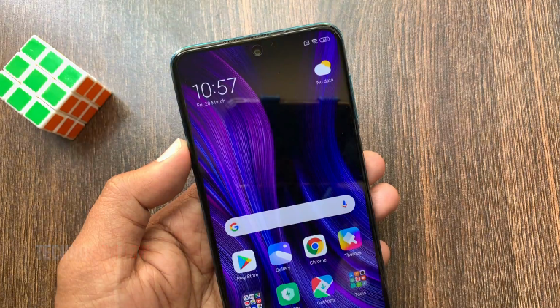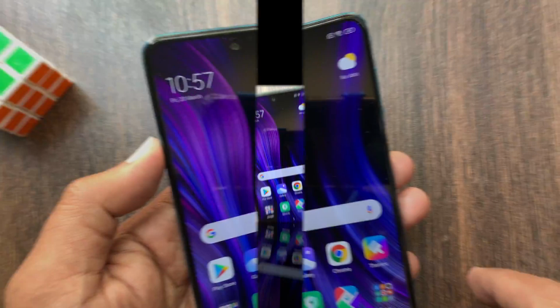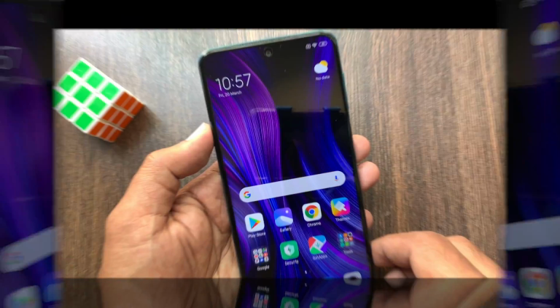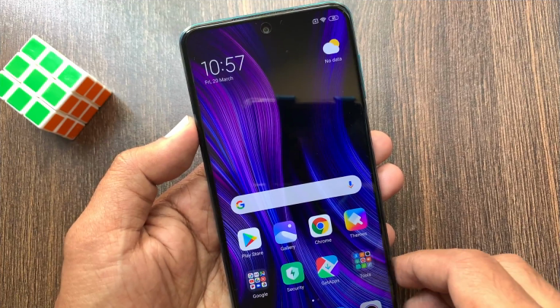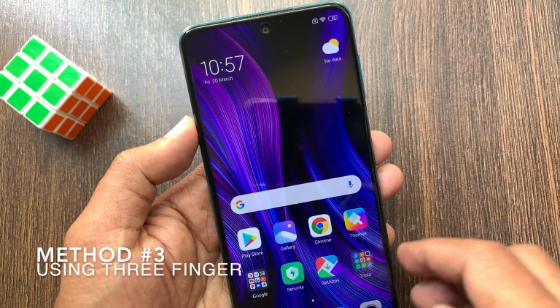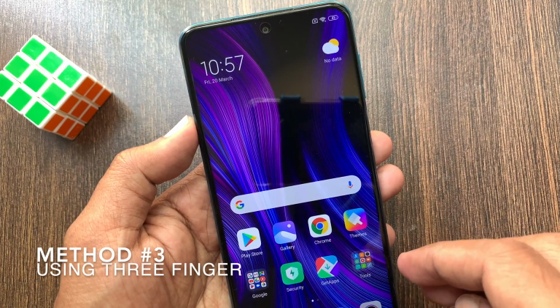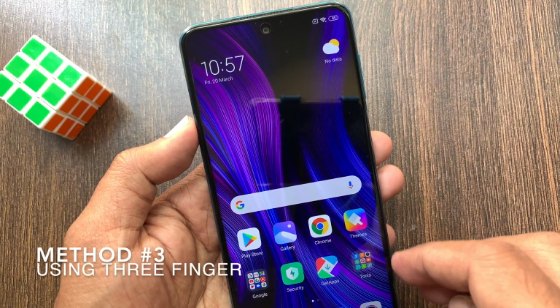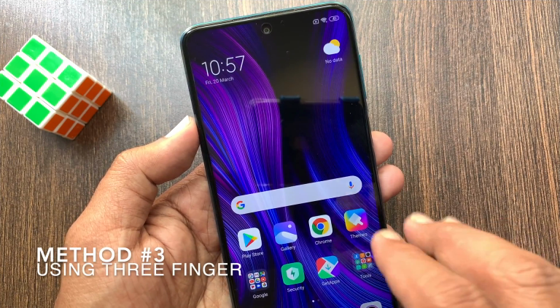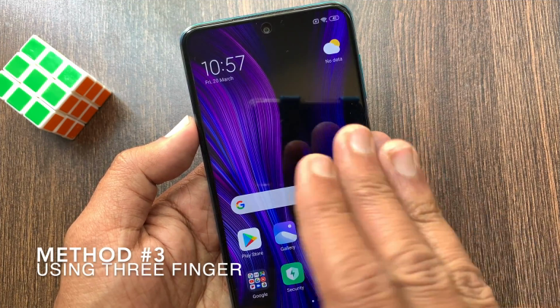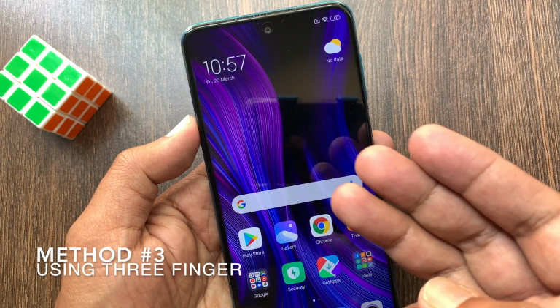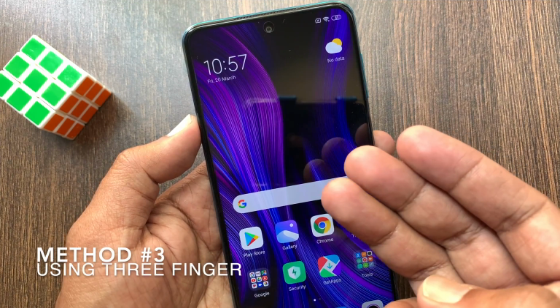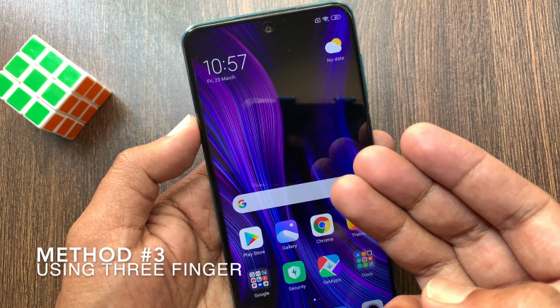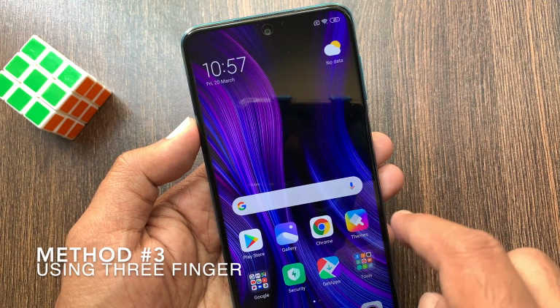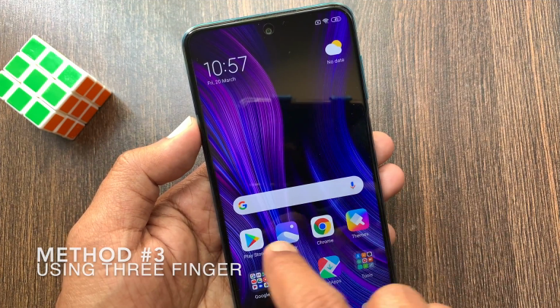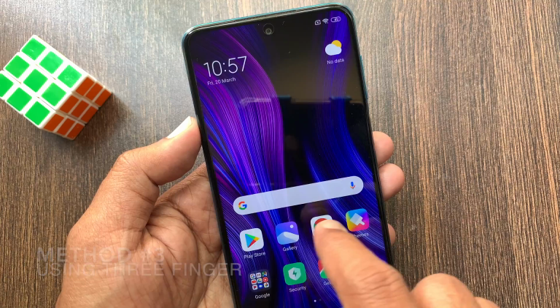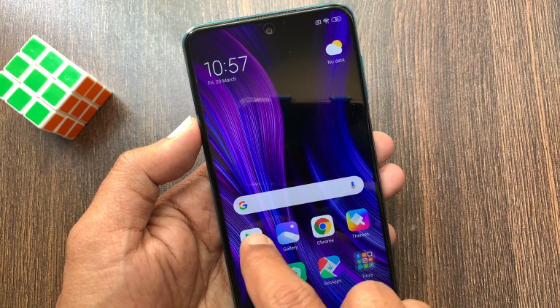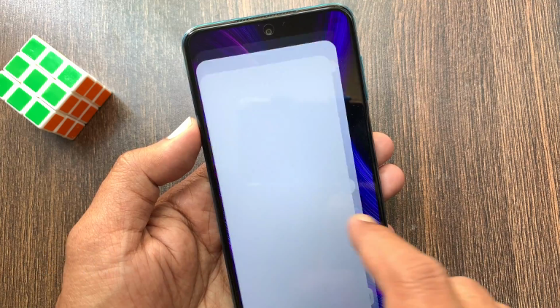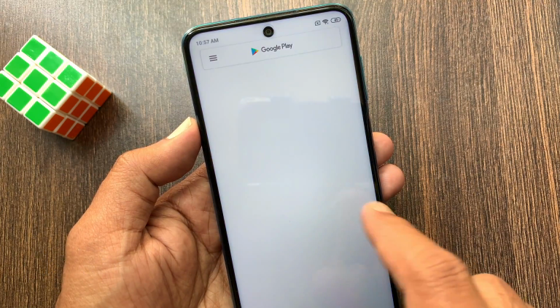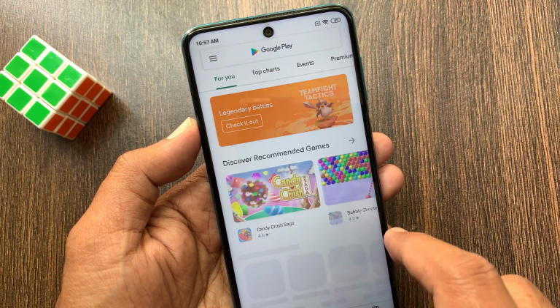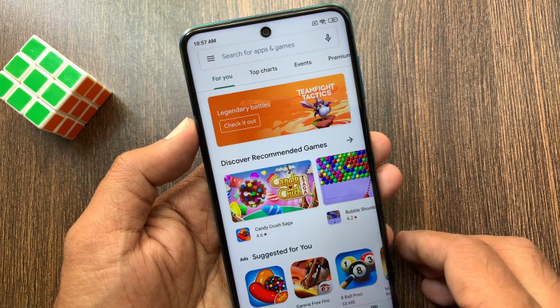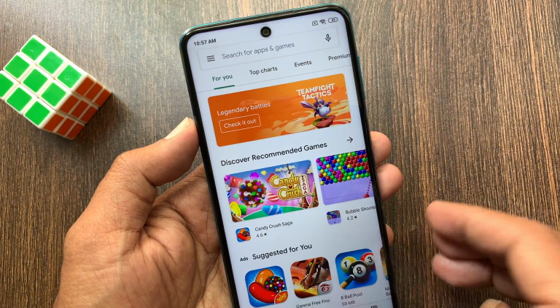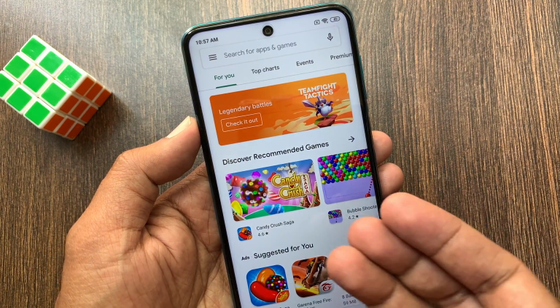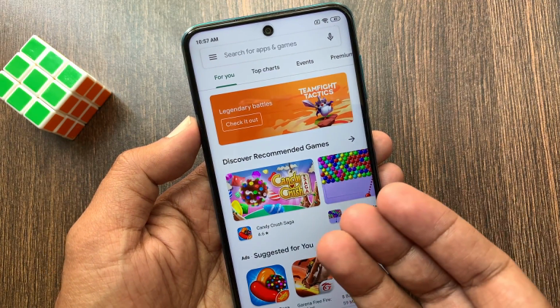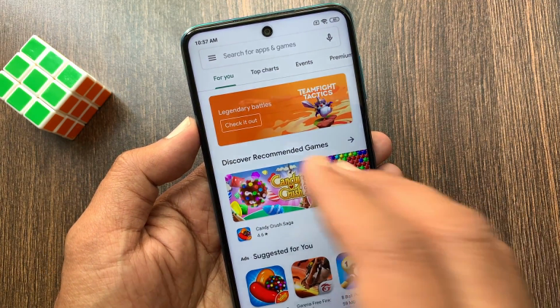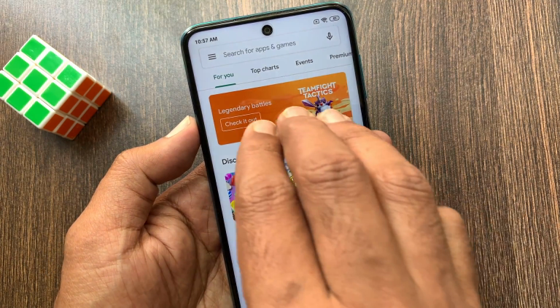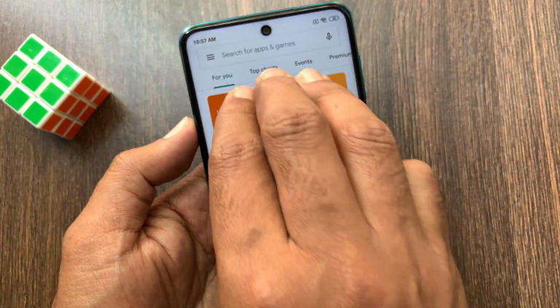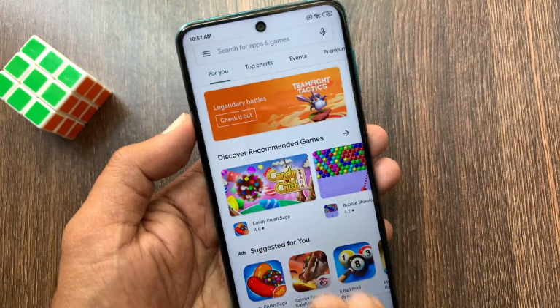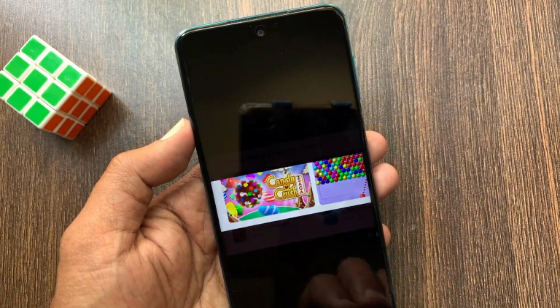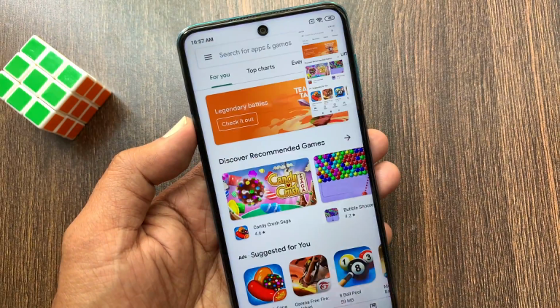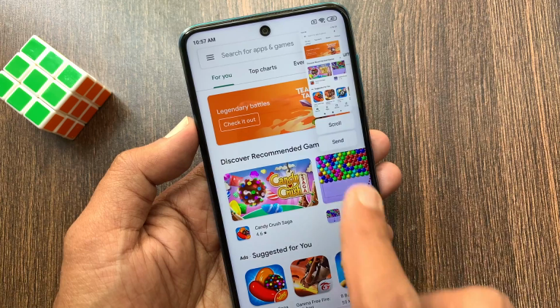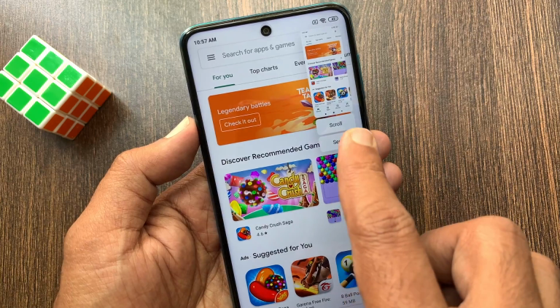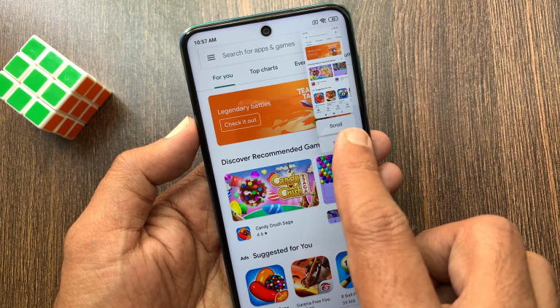Method number three: you can take a screenshot using three fingers. Open the screen that you want to take a screenshot of, then just swipe down three fingers on the screen and it will take a screenshot.